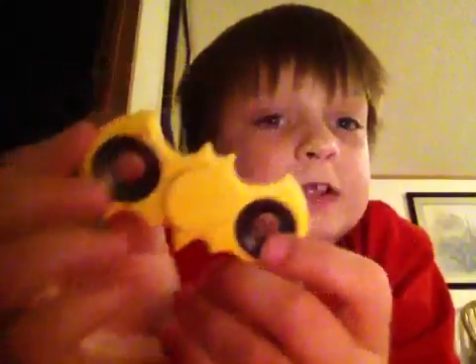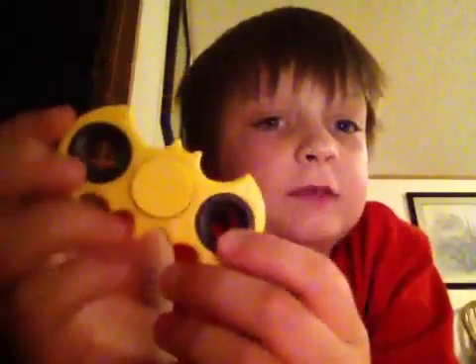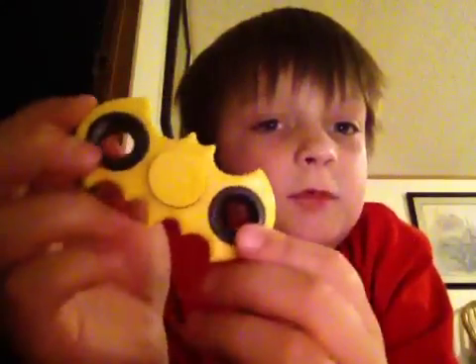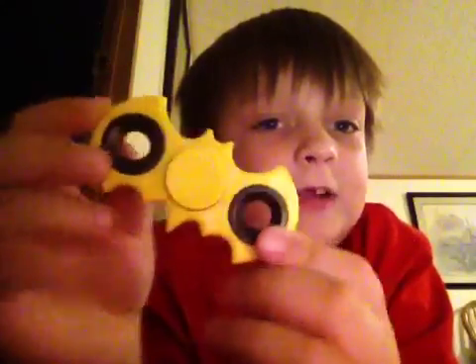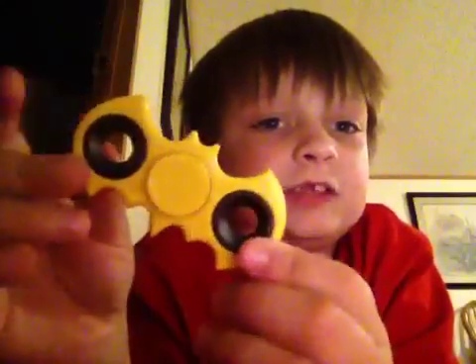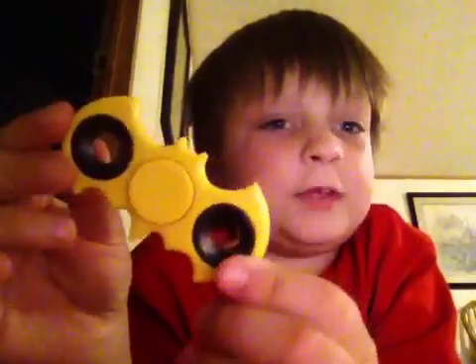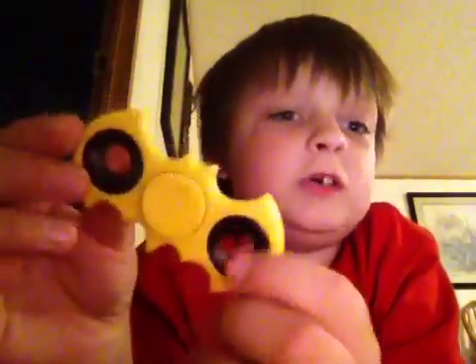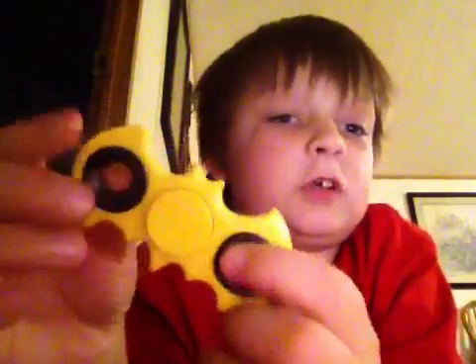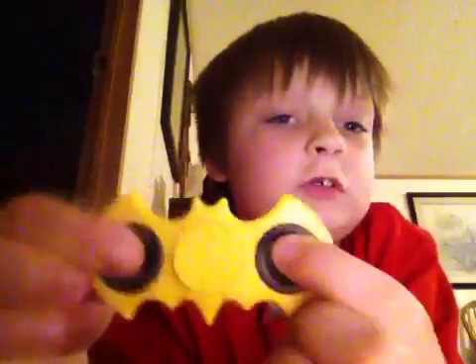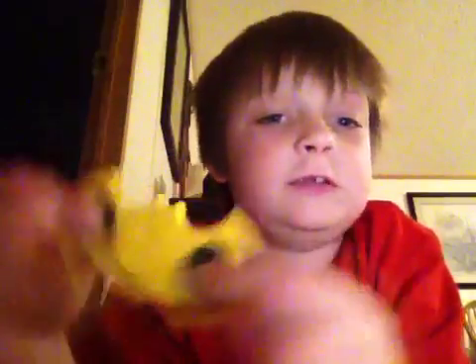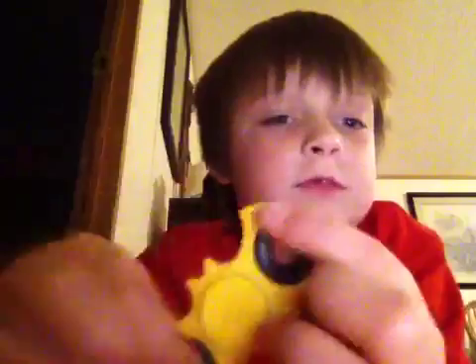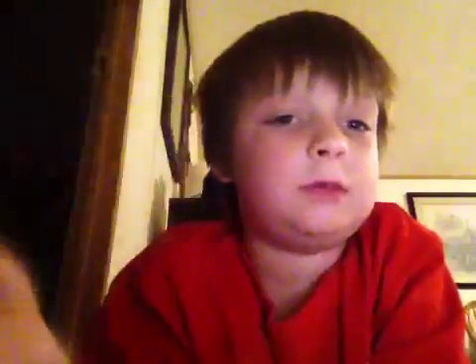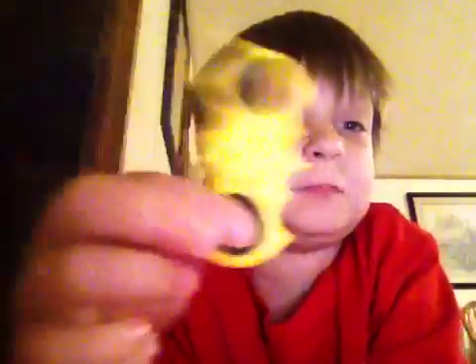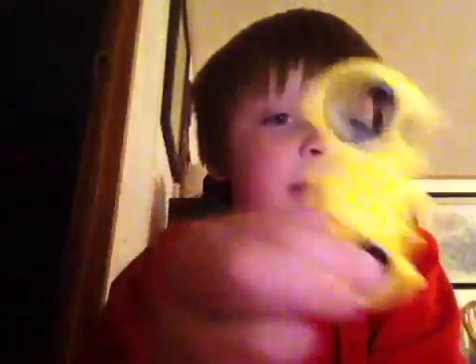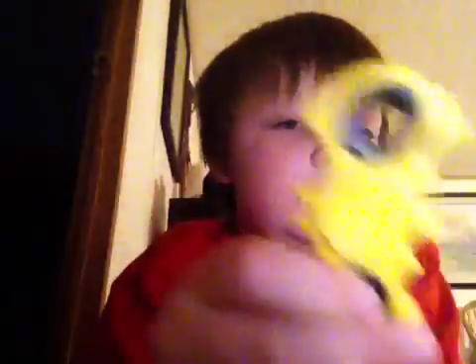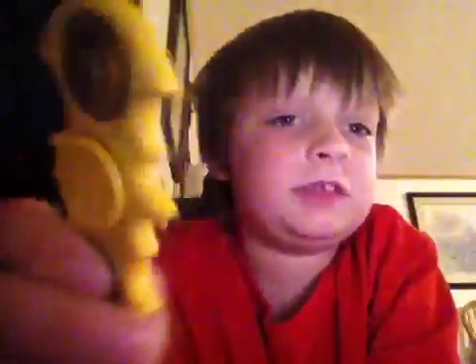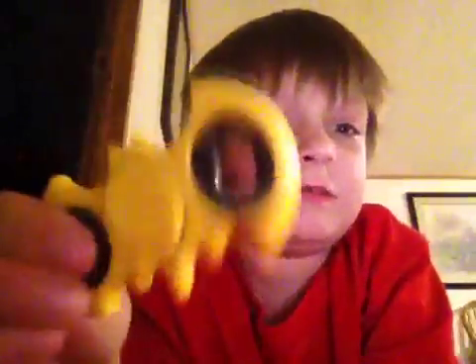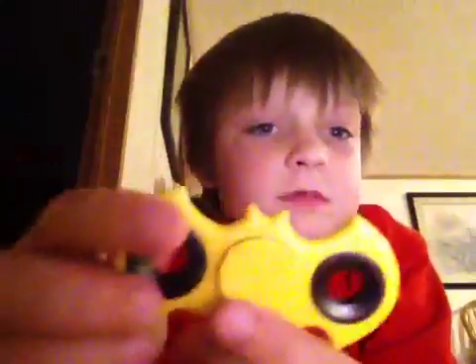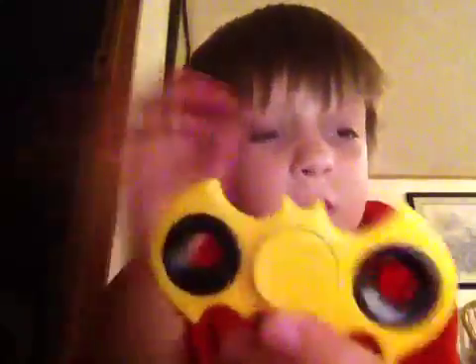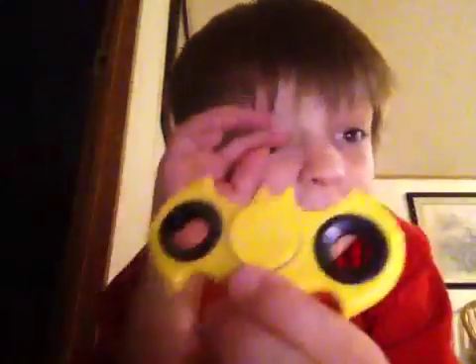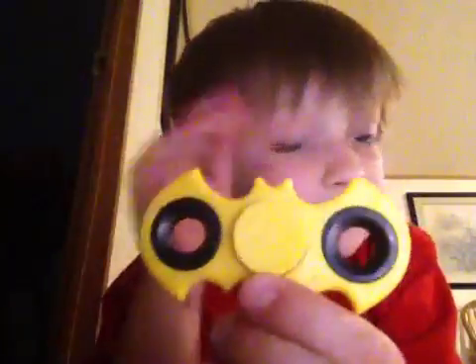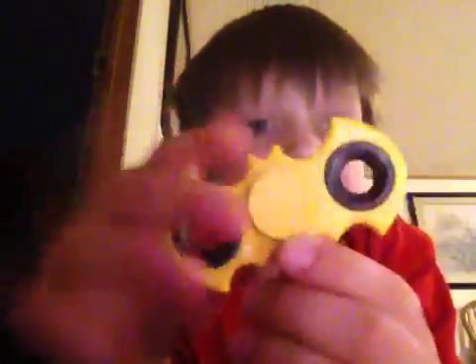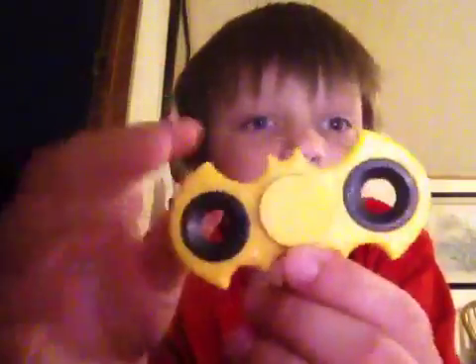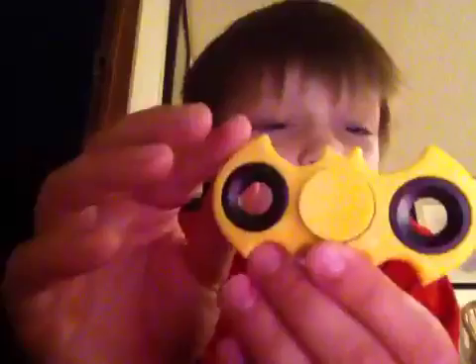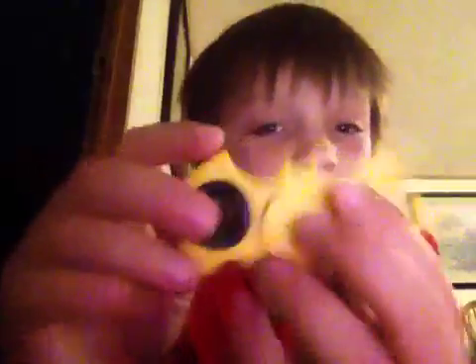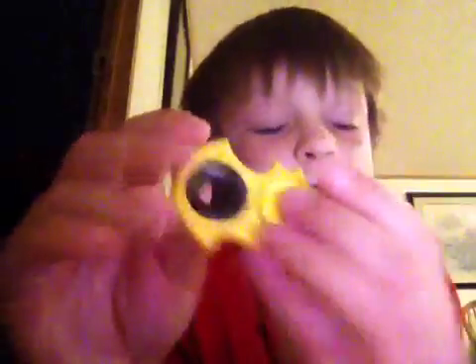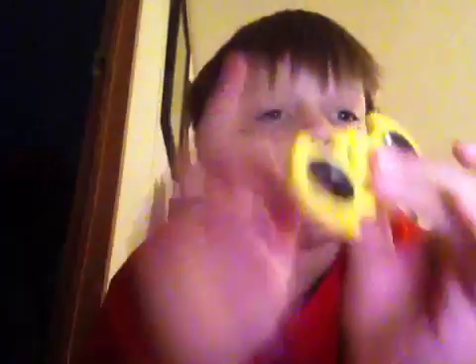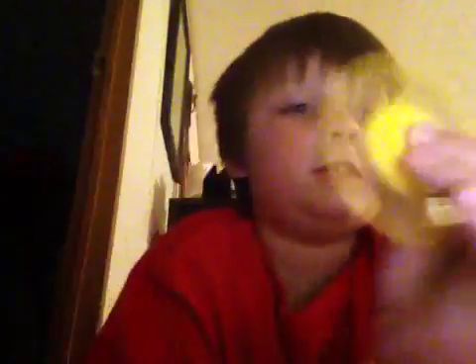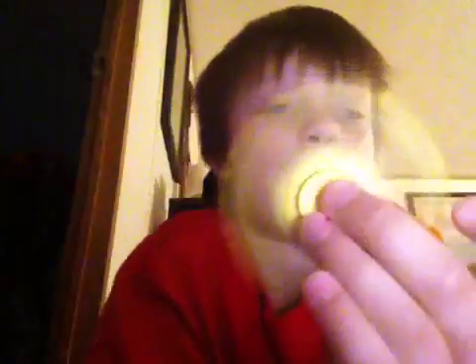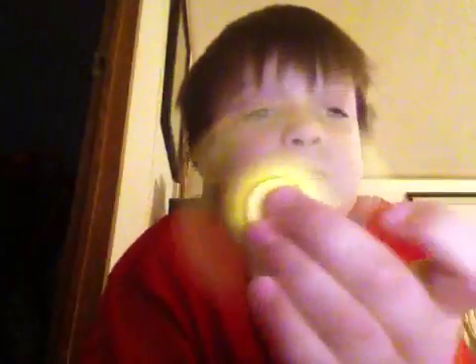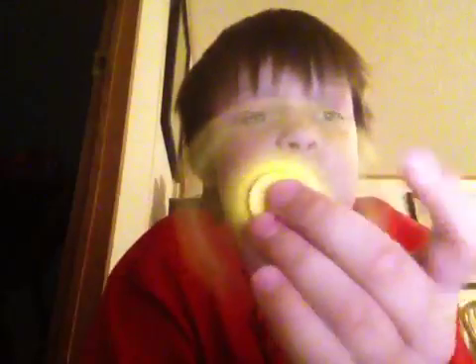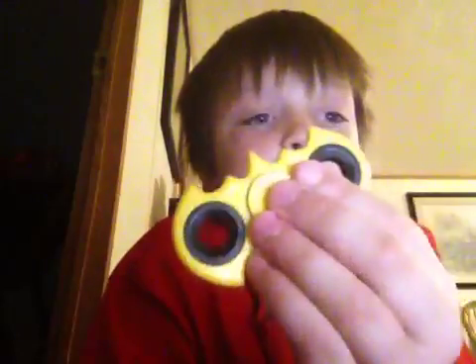Instead of normal bearings, it's got these circular and not really spinning bearings and stuff. The weights. It's got that knife curvature. The spin's pretty nice.